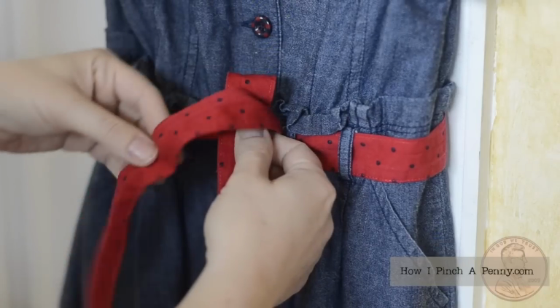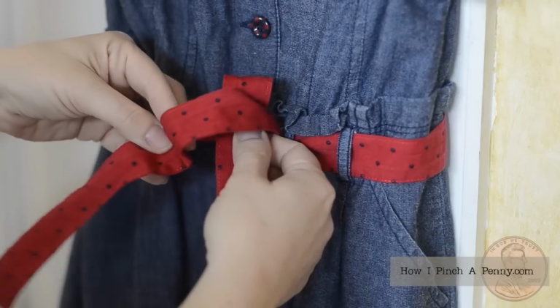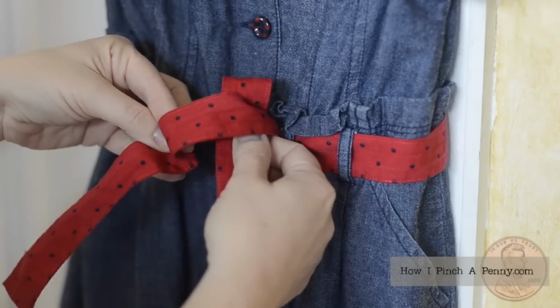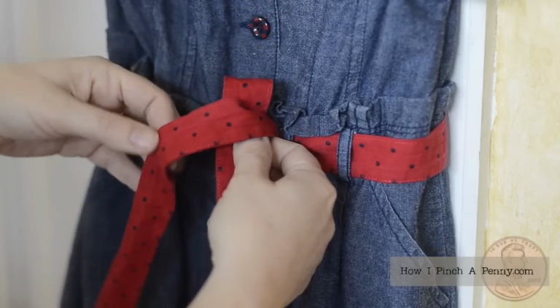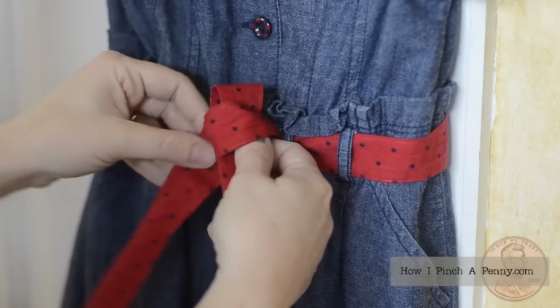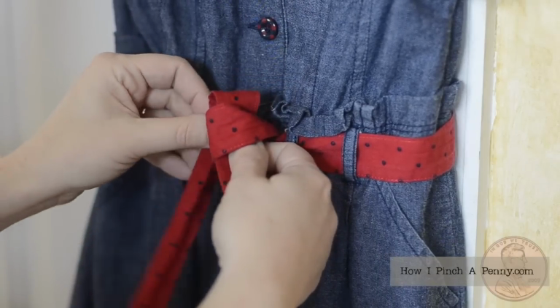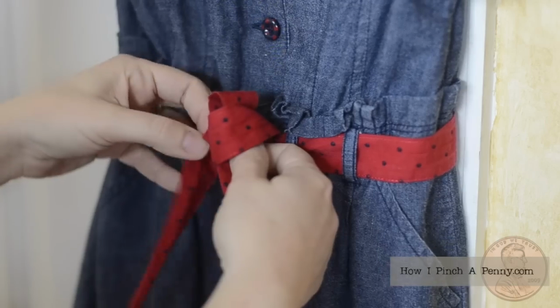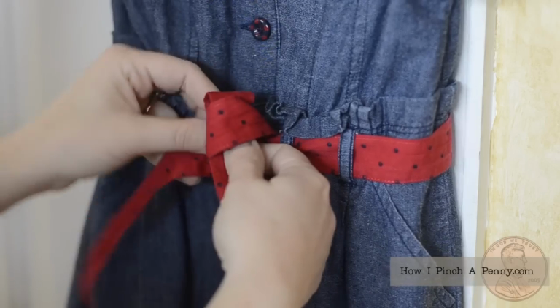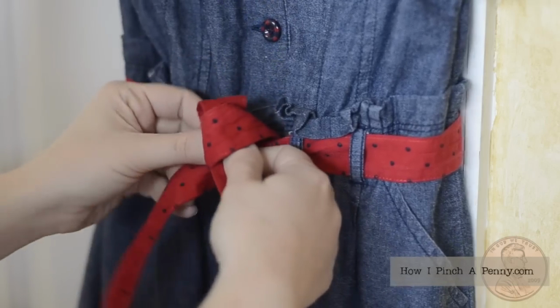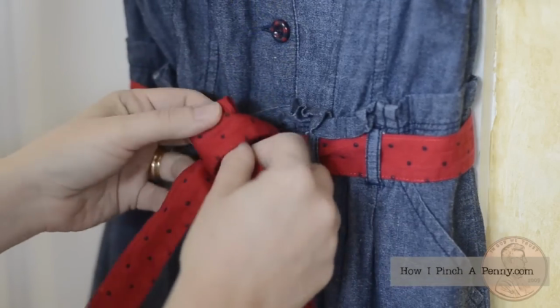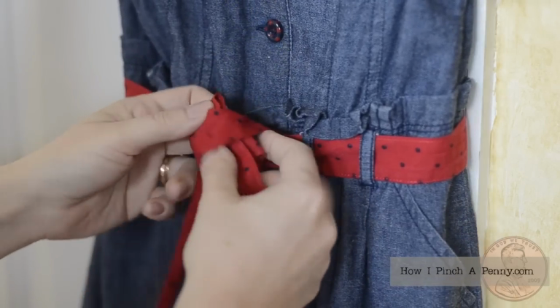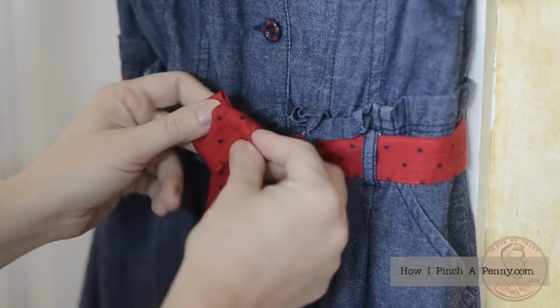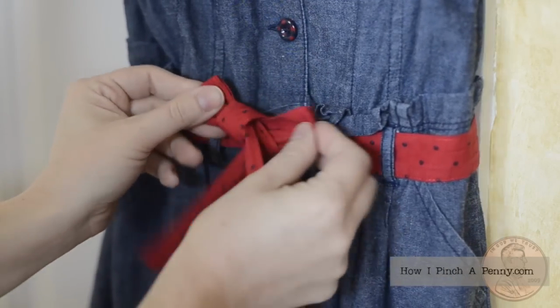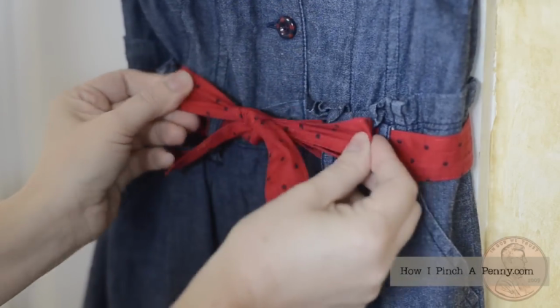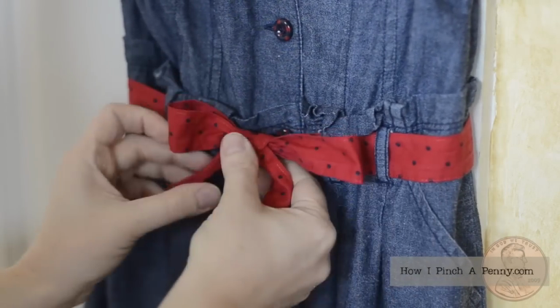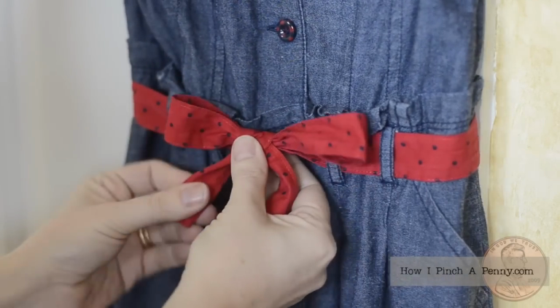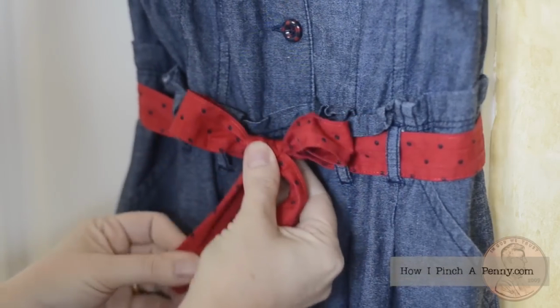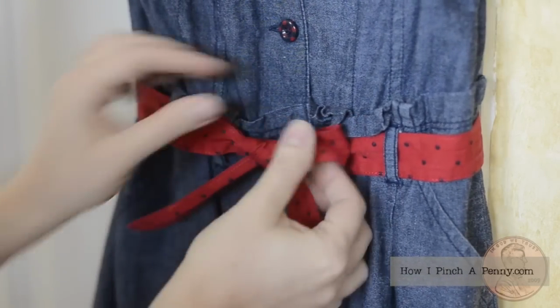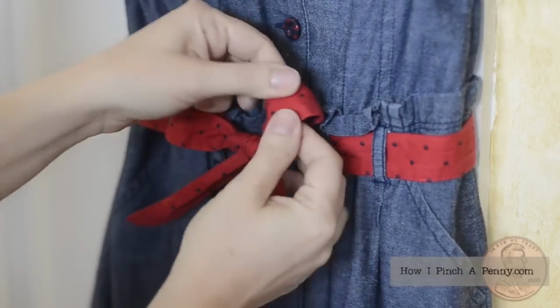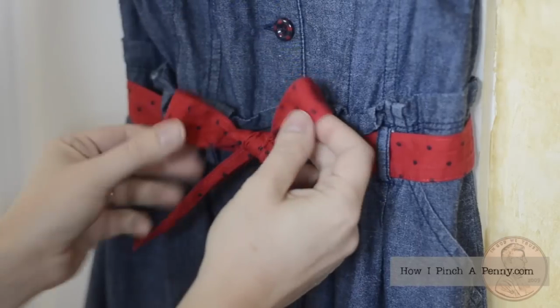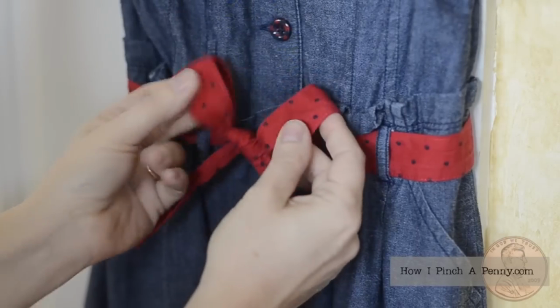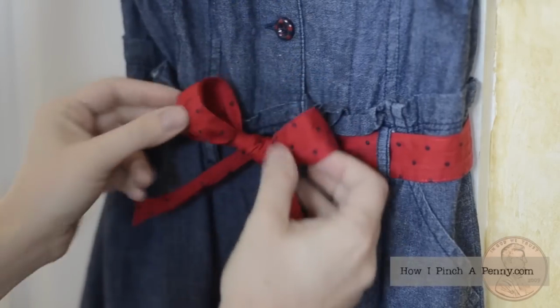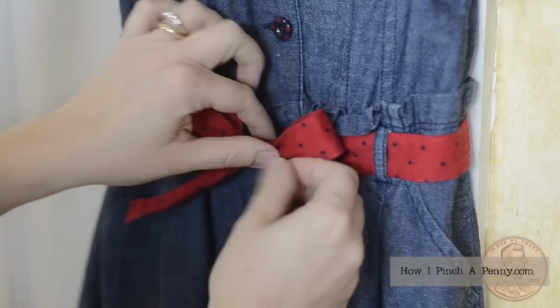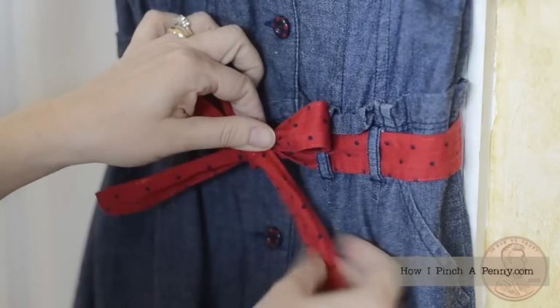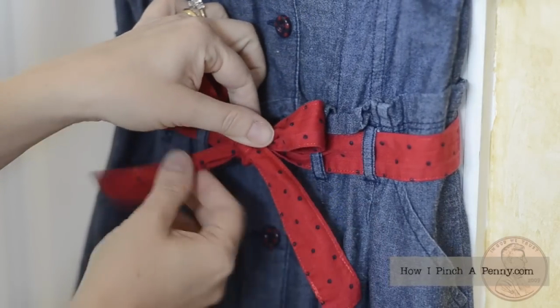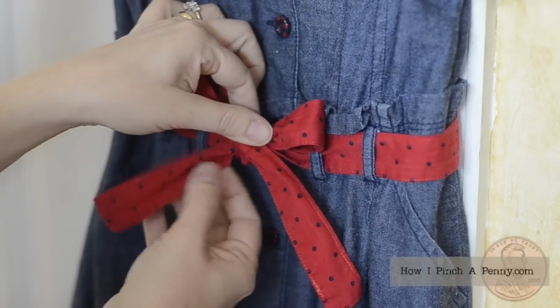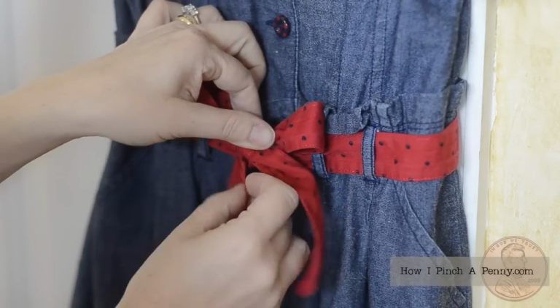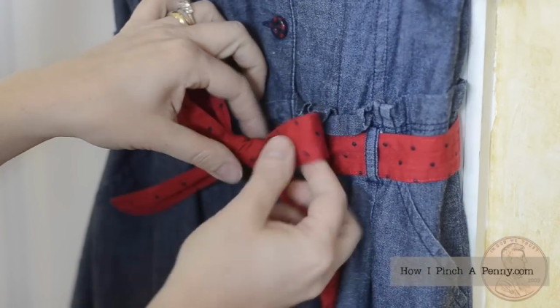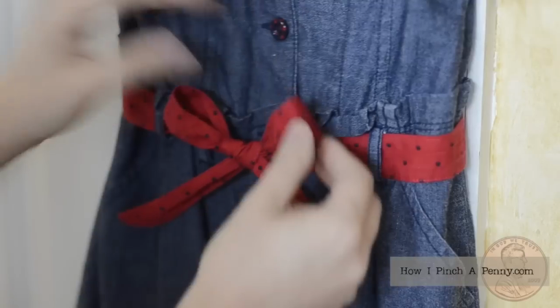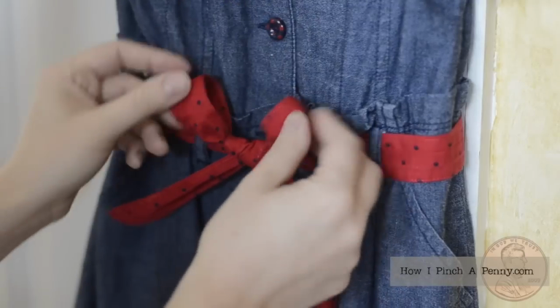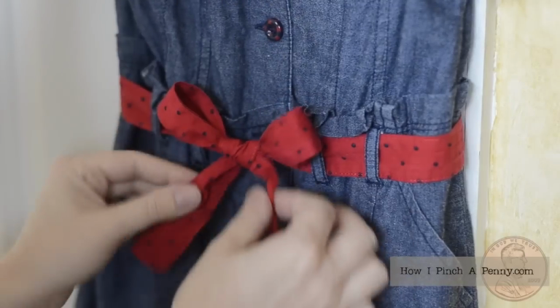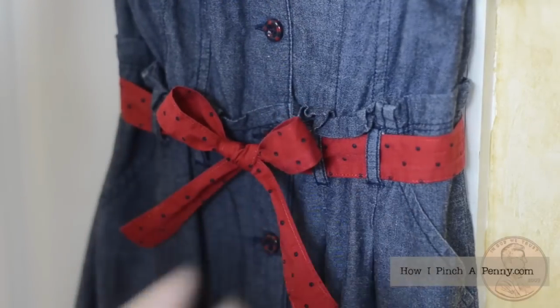You're going to fold it as you push it through, and then adjust your loops and your tails, and you have a very sweet little girl's bow.